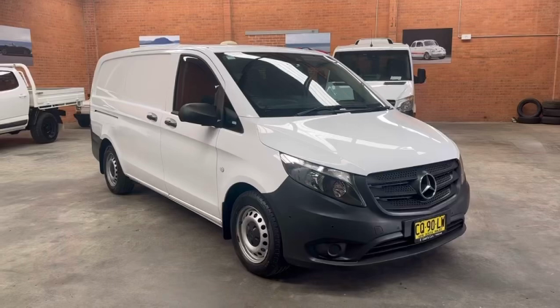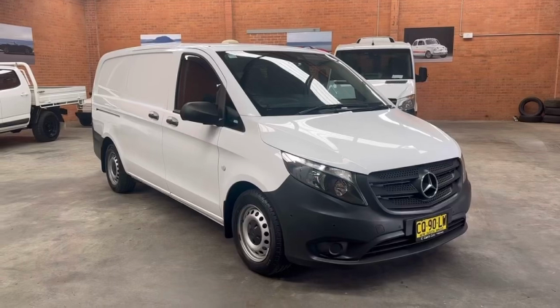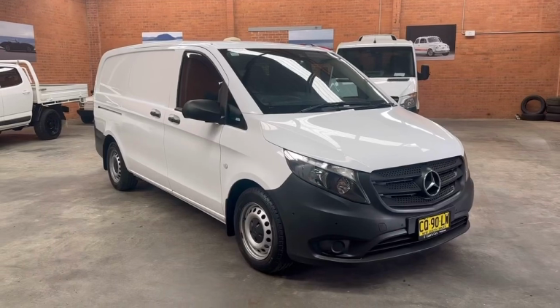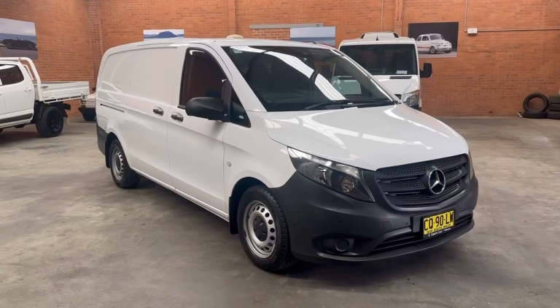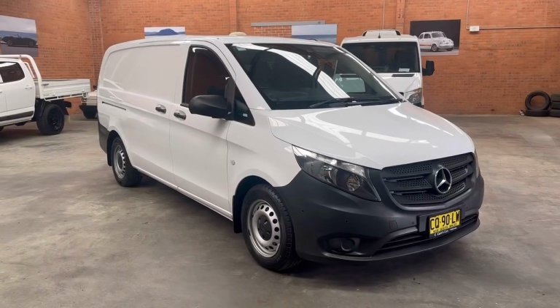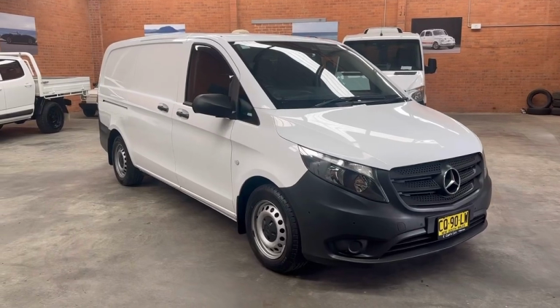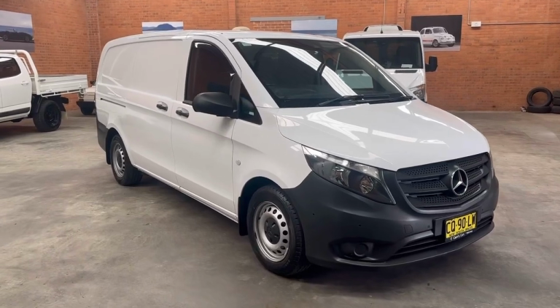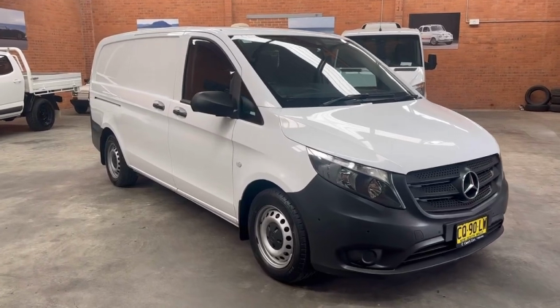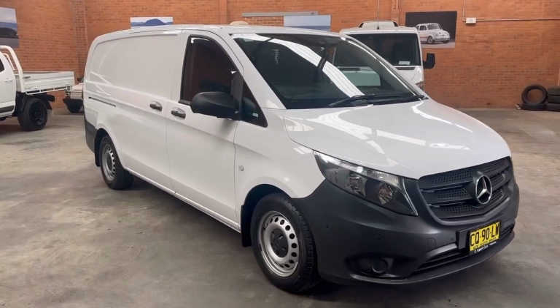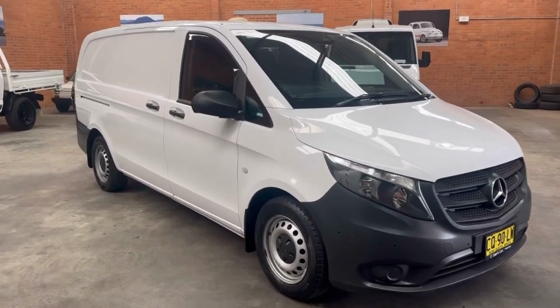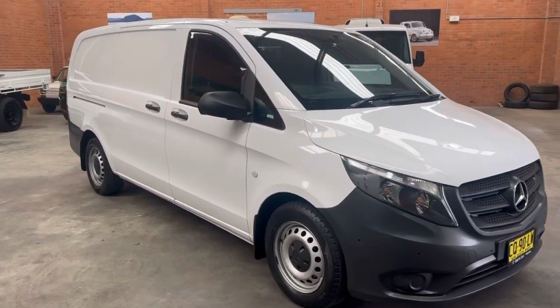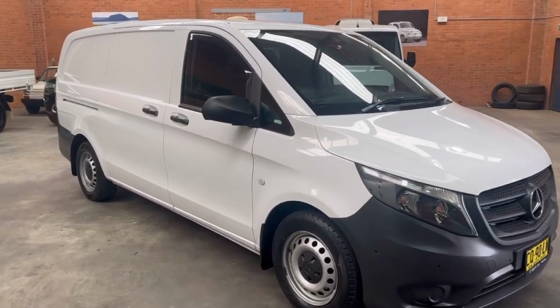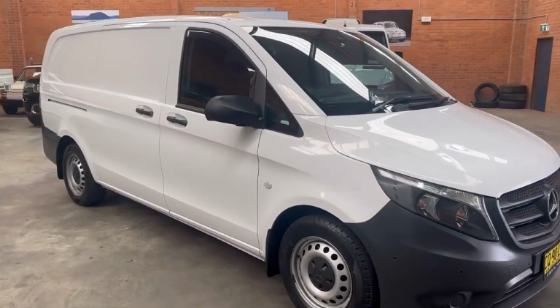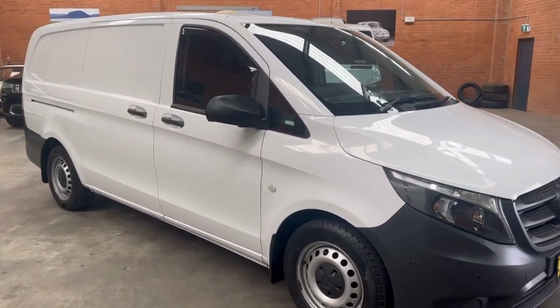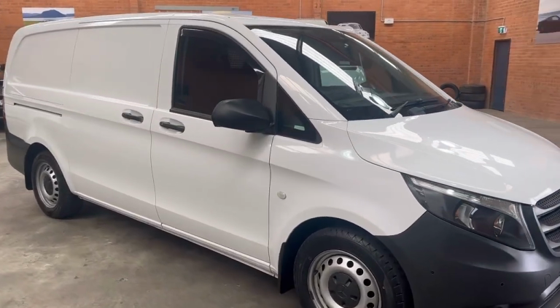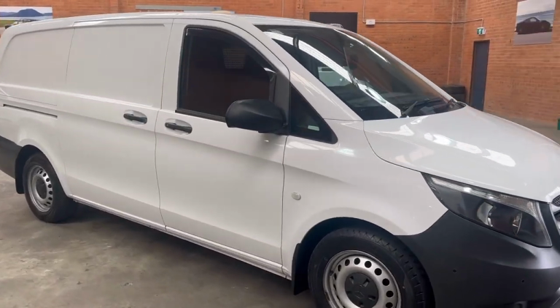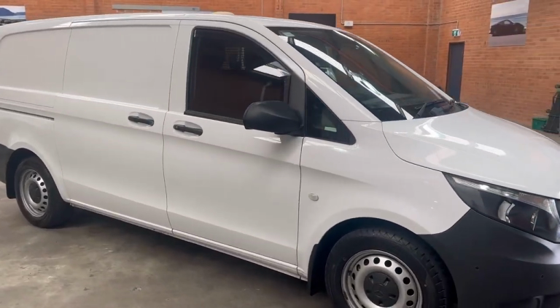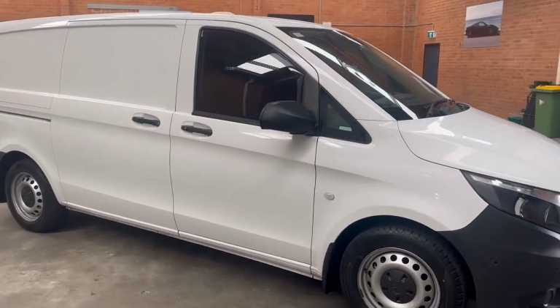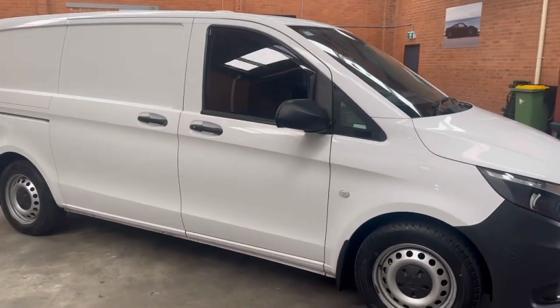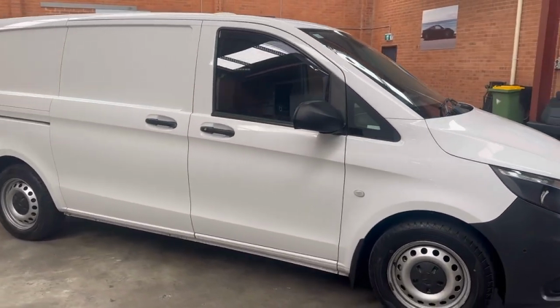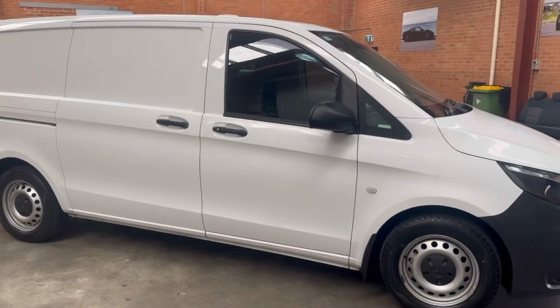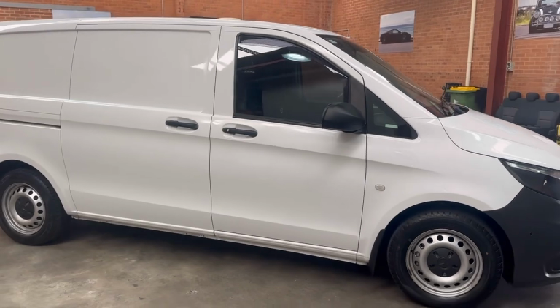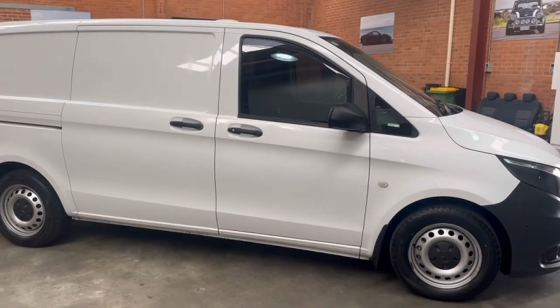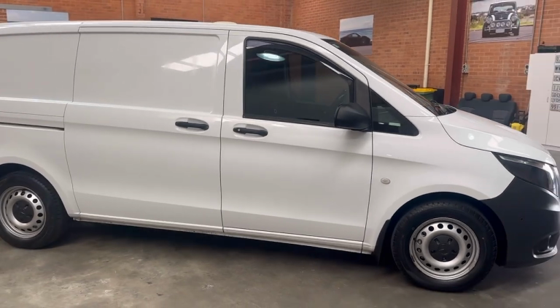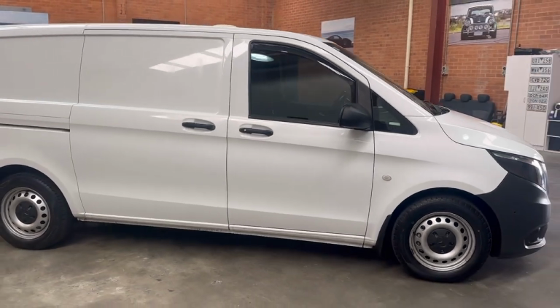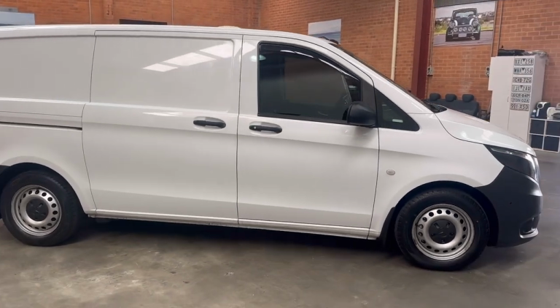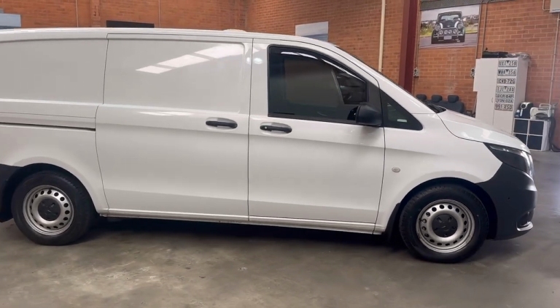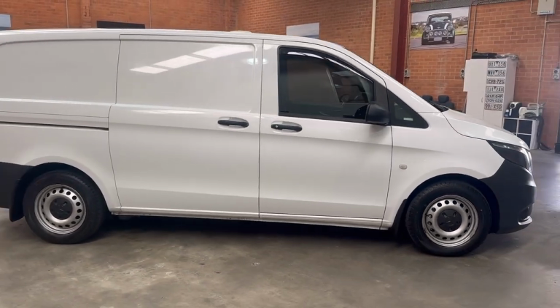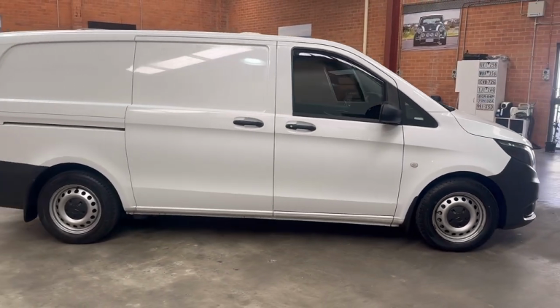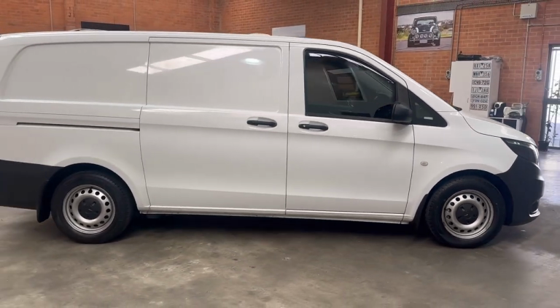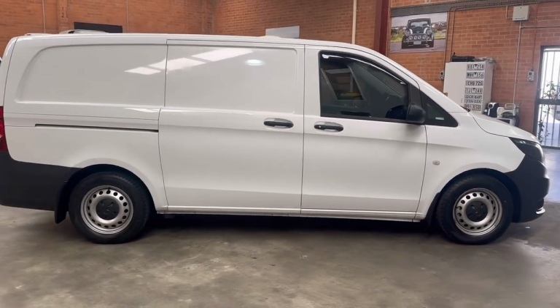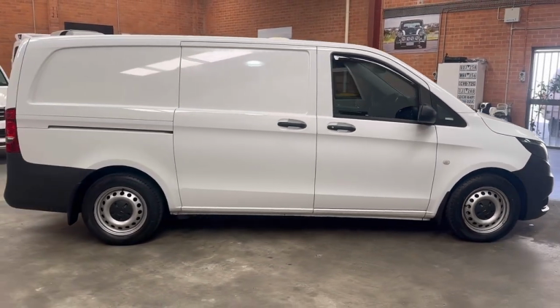Hi there. Thanks for taking time out to have a look at my Mercedes Vito 114 Bluetech short wheel base automatic turbo diesel van.